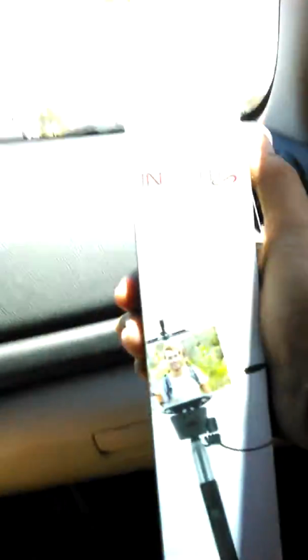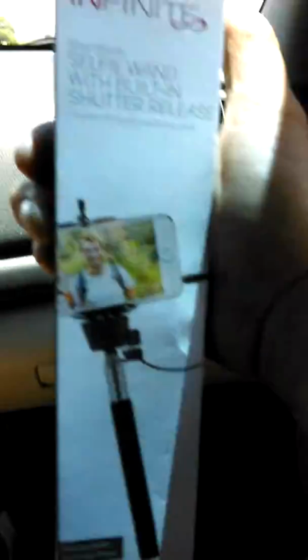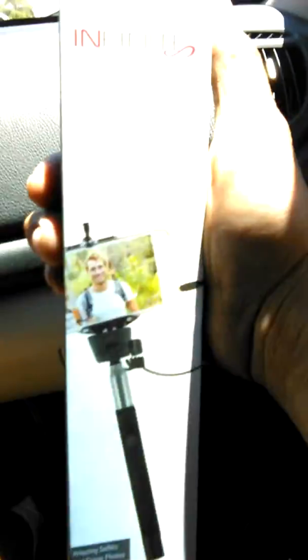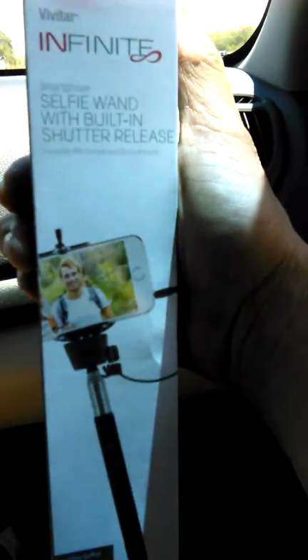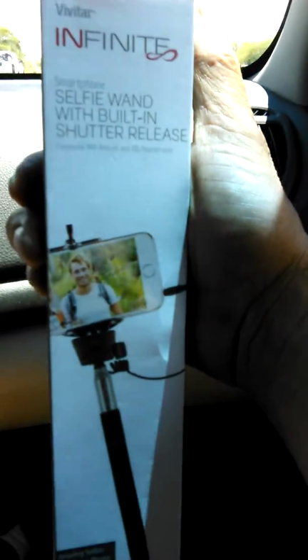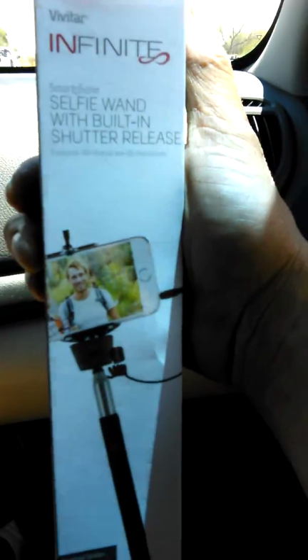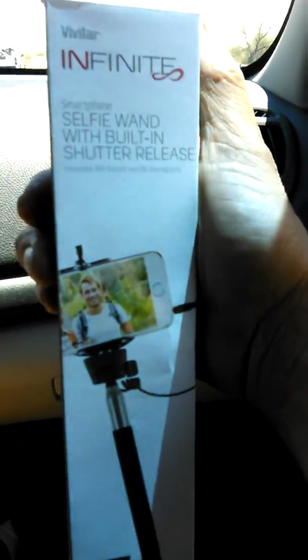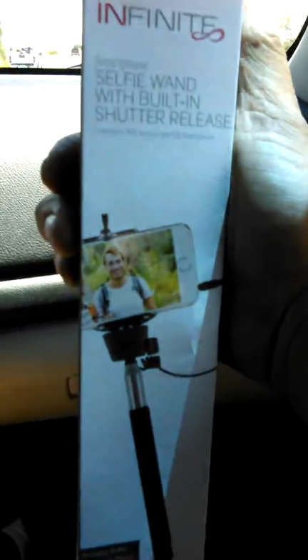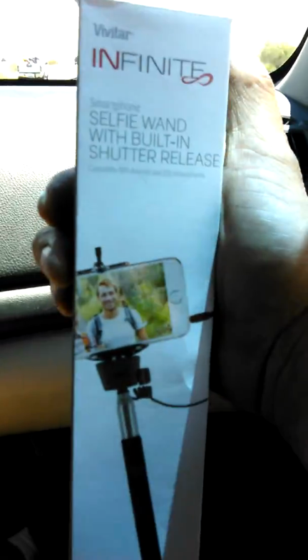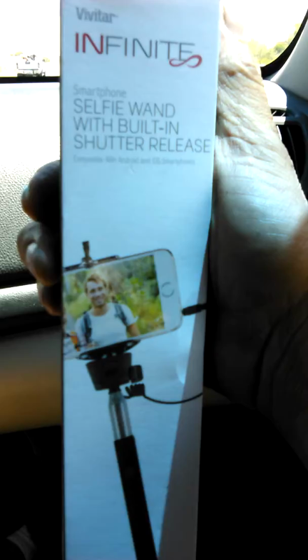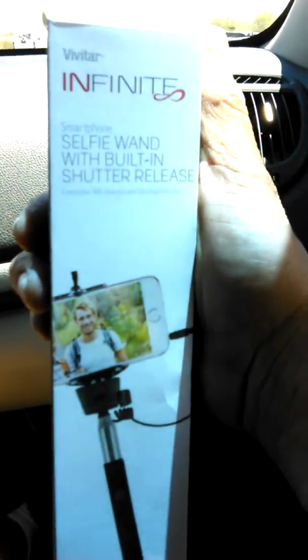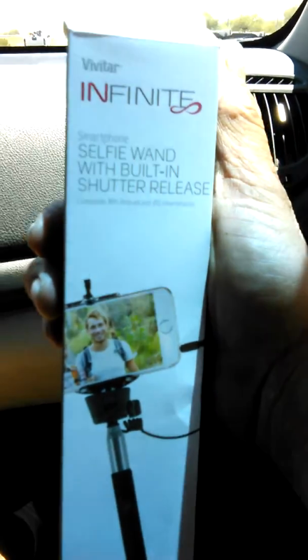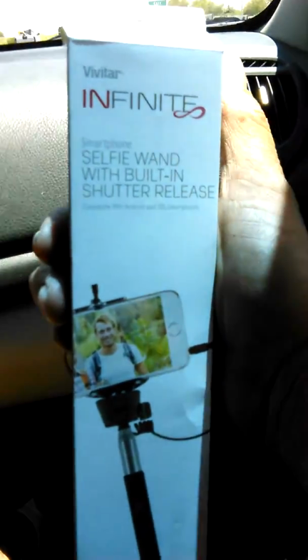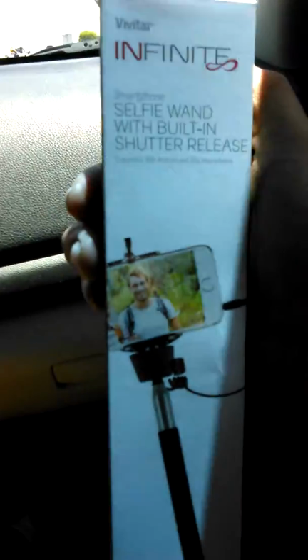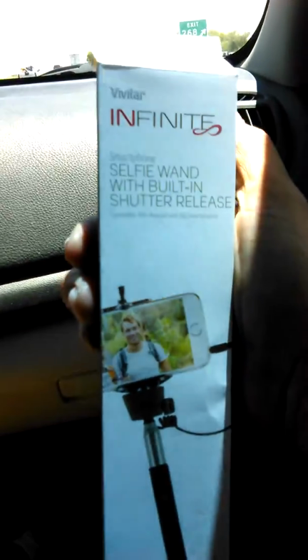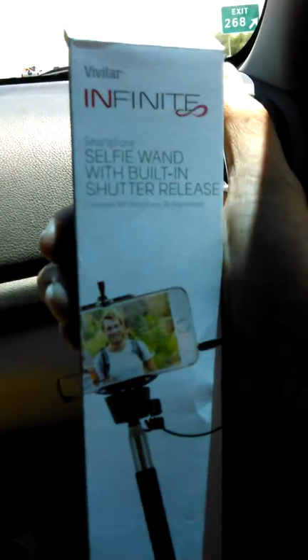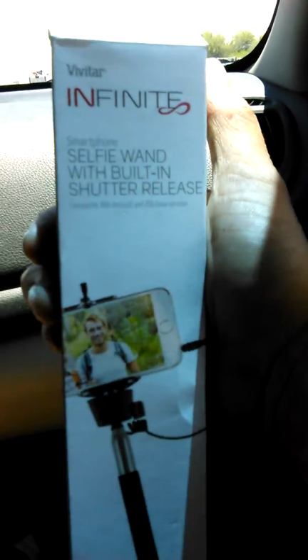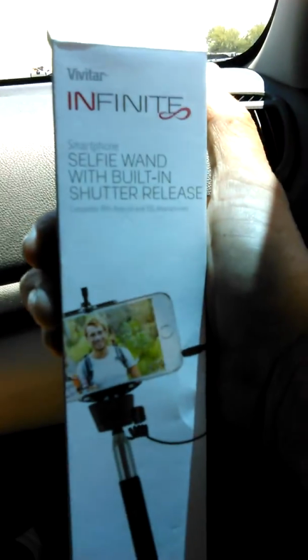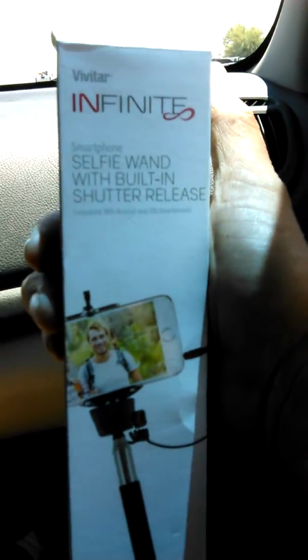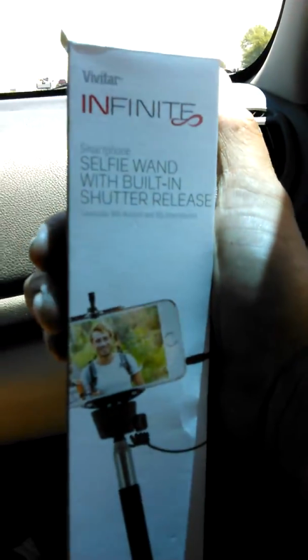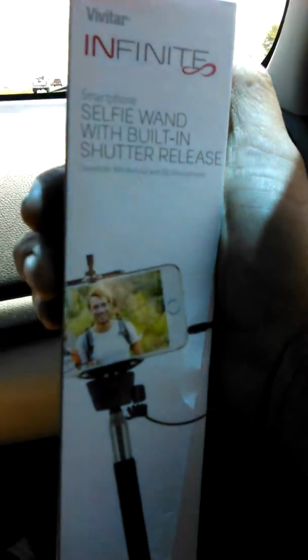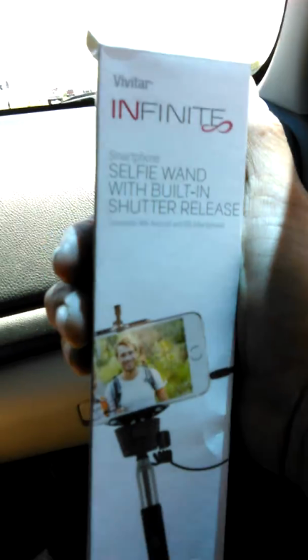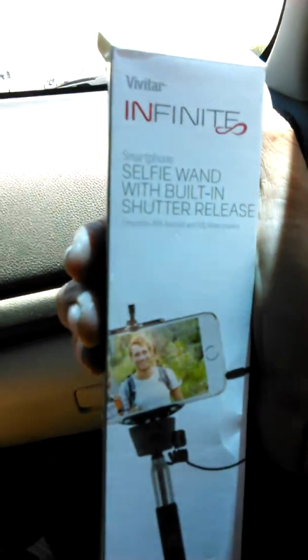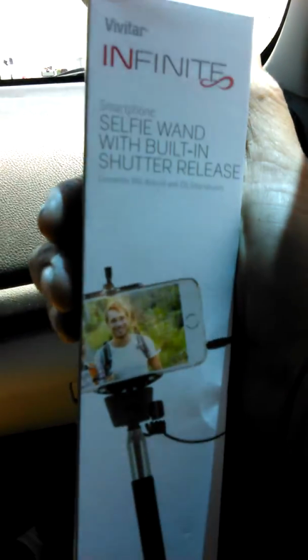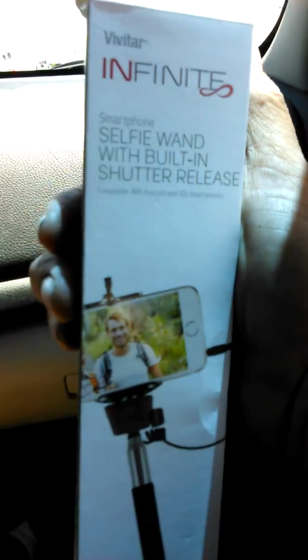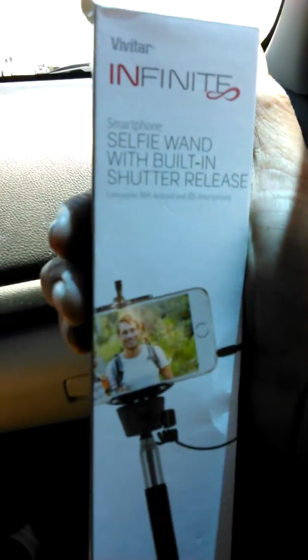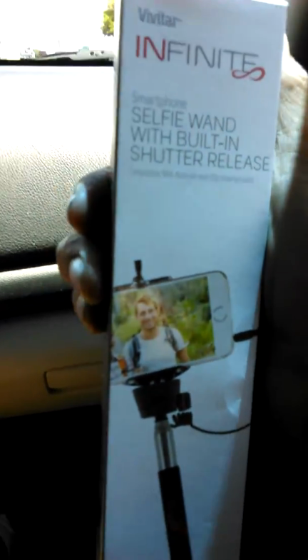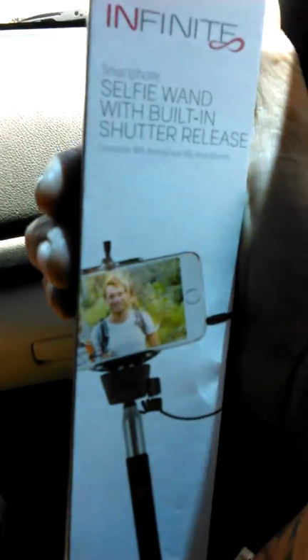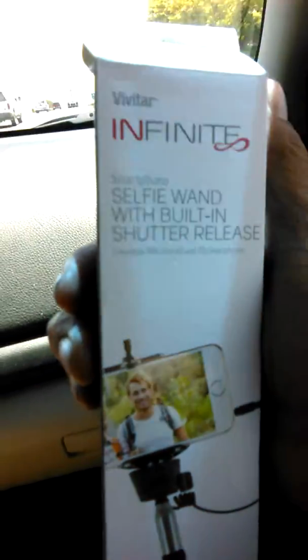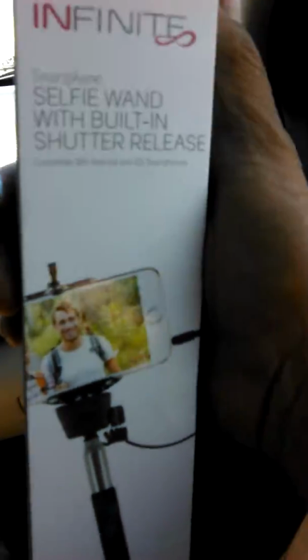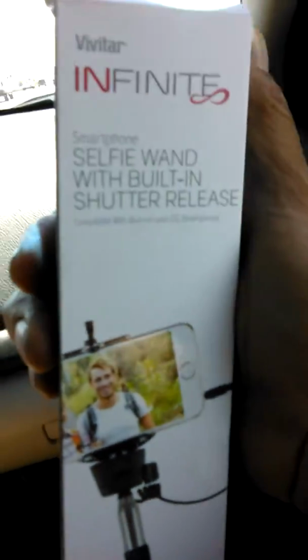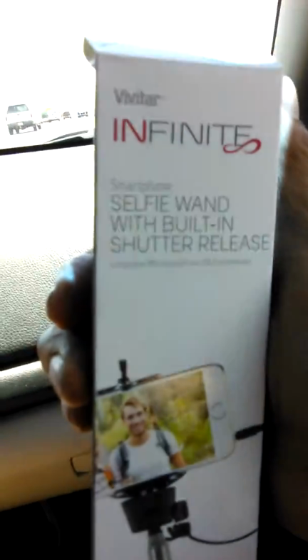I couldn't figure out why the button wouldn't work. Maybe there's something in my phone I need to find, and I'm going to look into that. But yeah, that's the Vivitar Selfie 1 with the built-in shutter release — I couldn't get the shutter release to work.